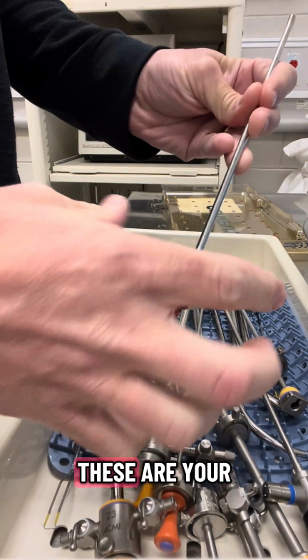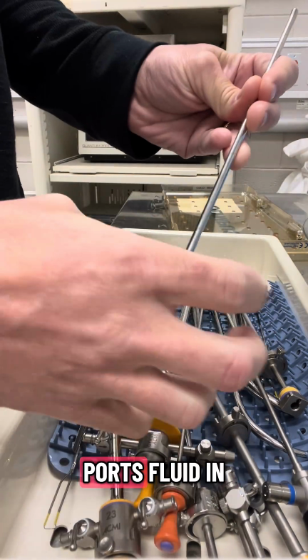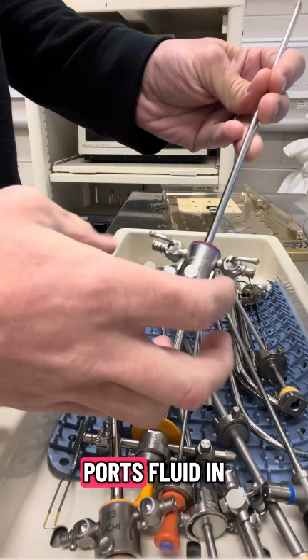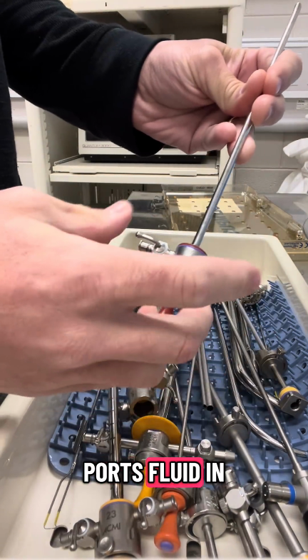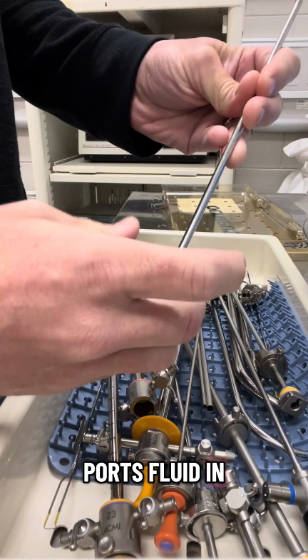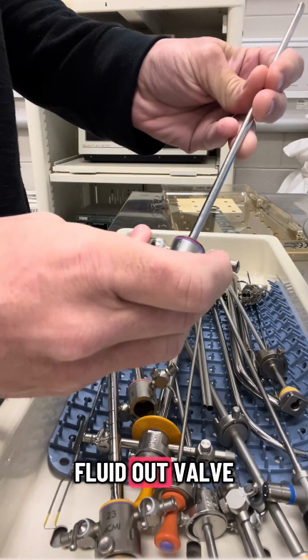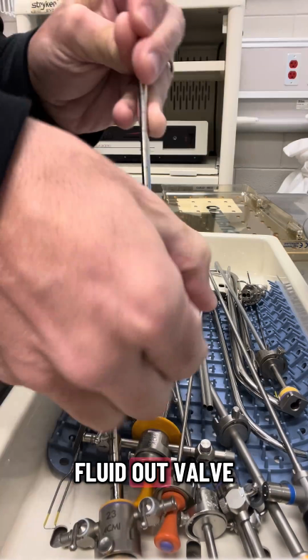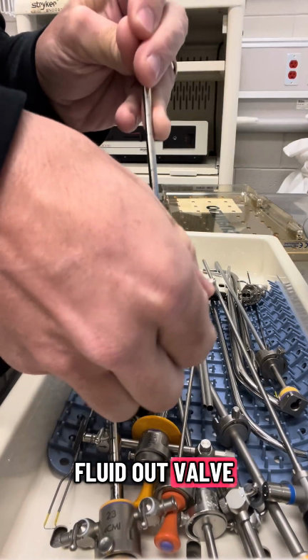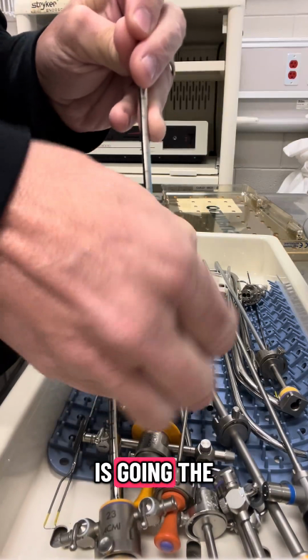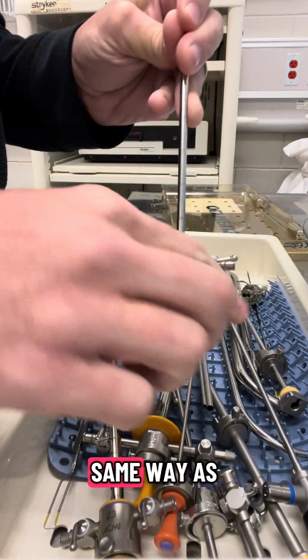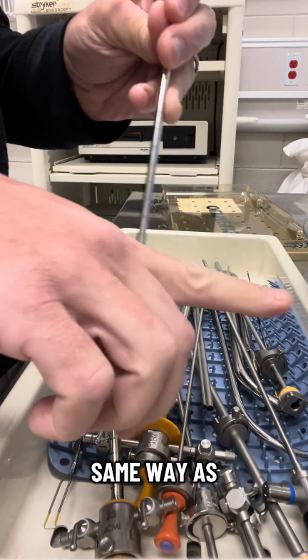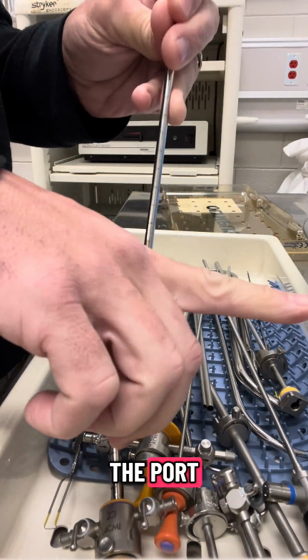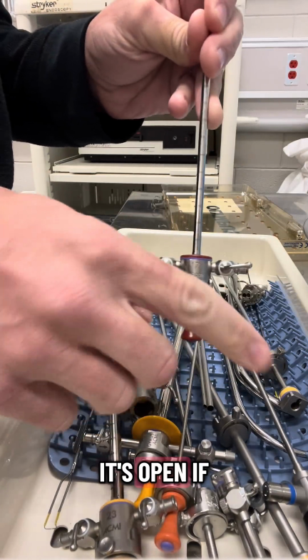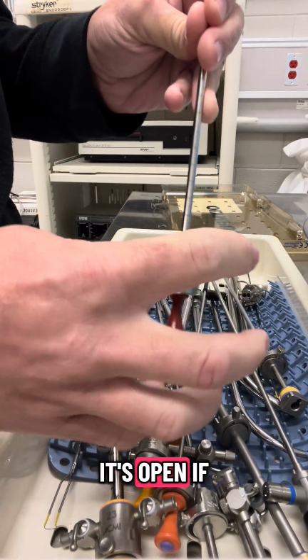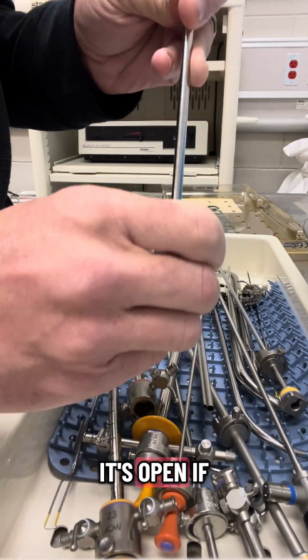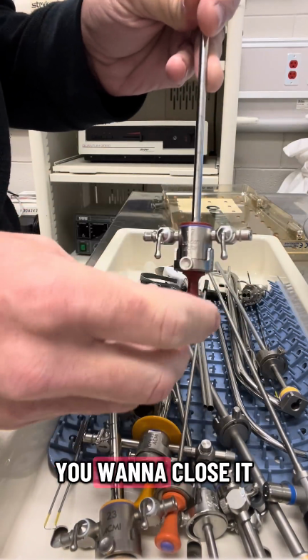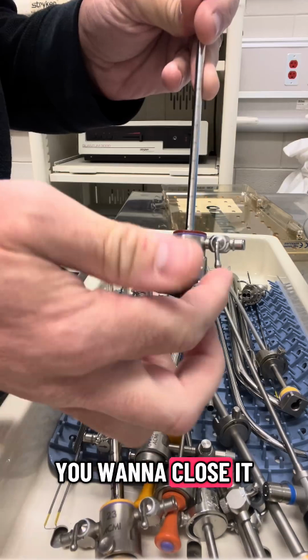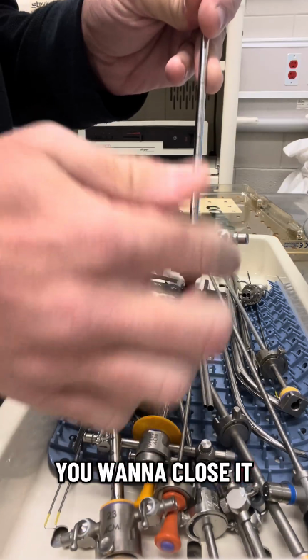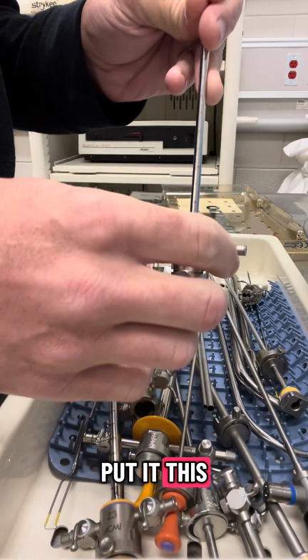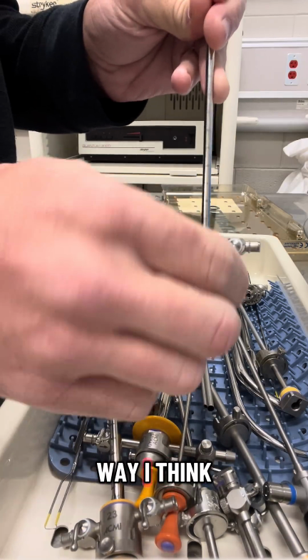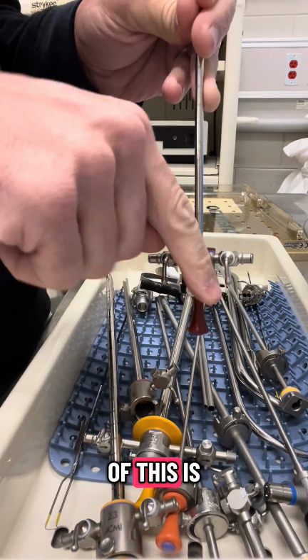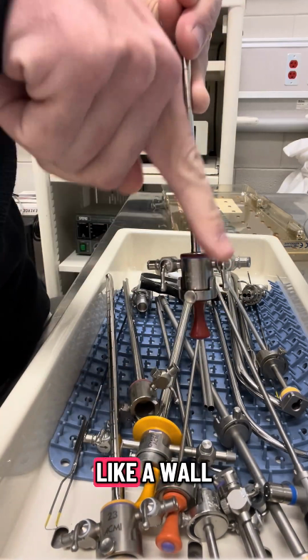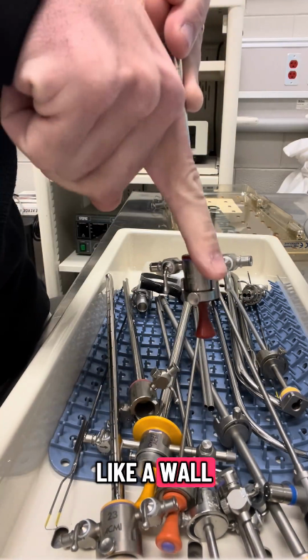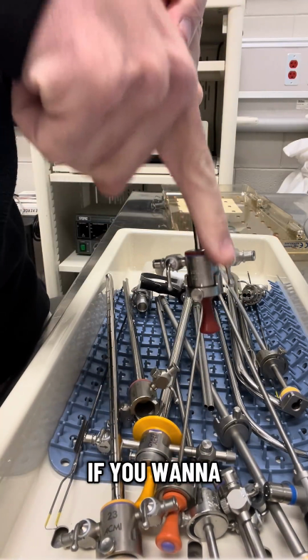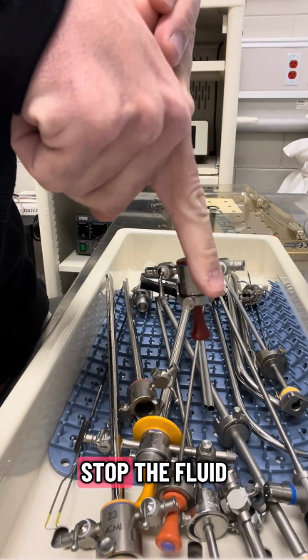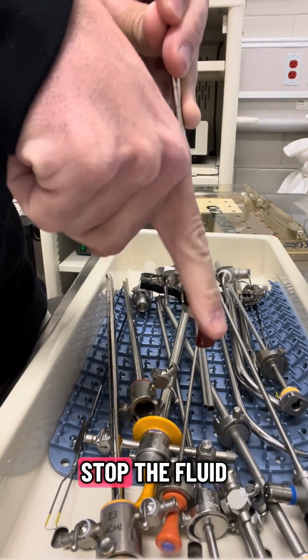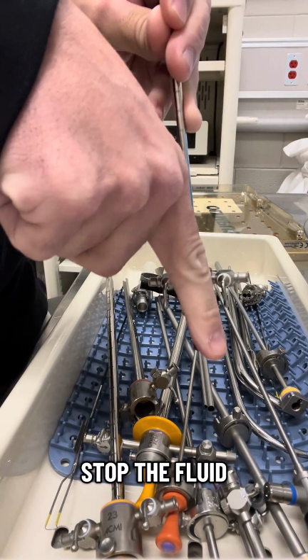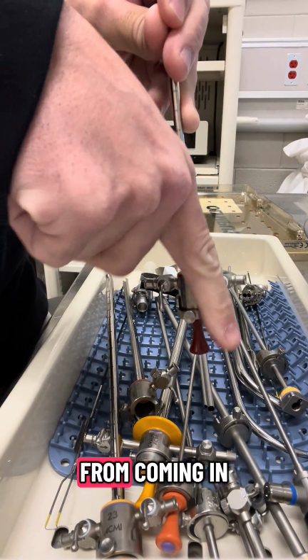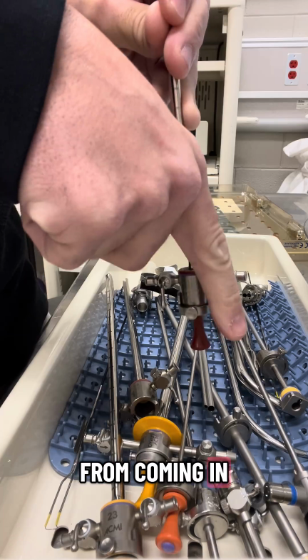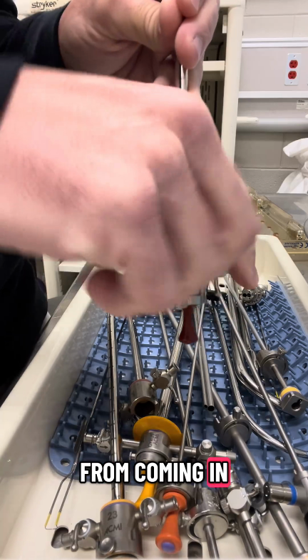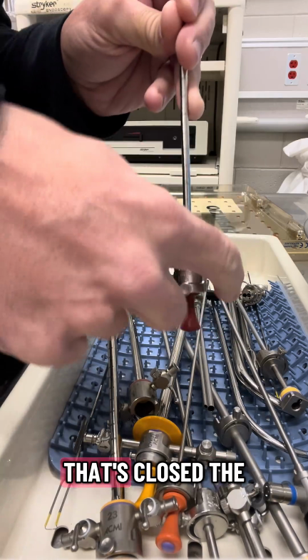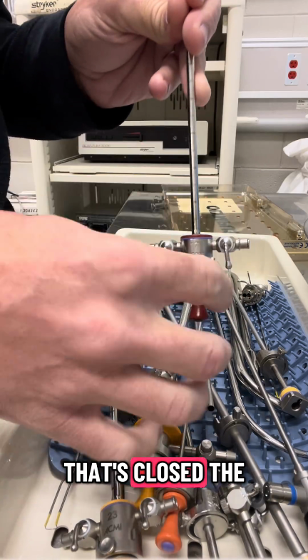These are your ports — fluid in, fluid out. The valve is going the same way as the port, so it's open. If you want to close it, put it this way. Think of it like a wall — if you want to stop the fluid from coming in, that's closed.